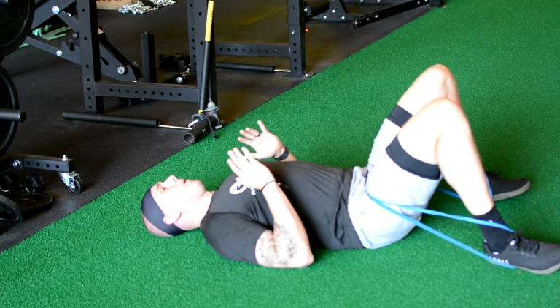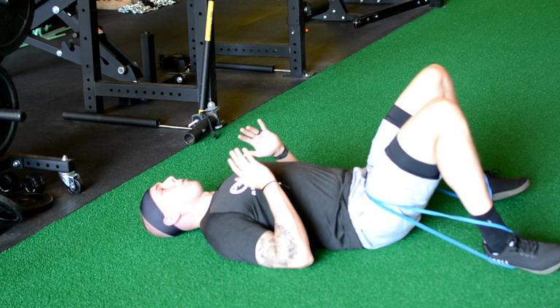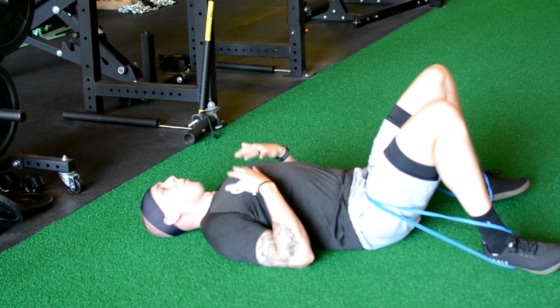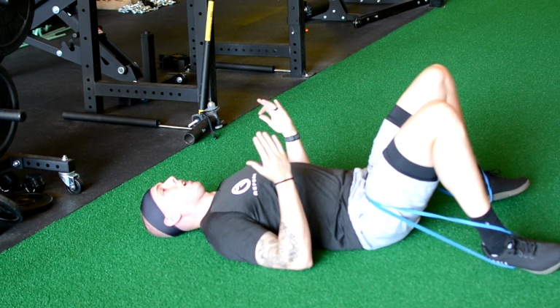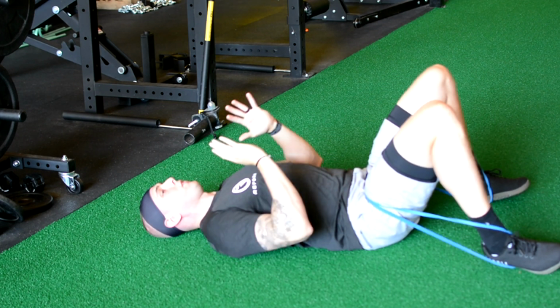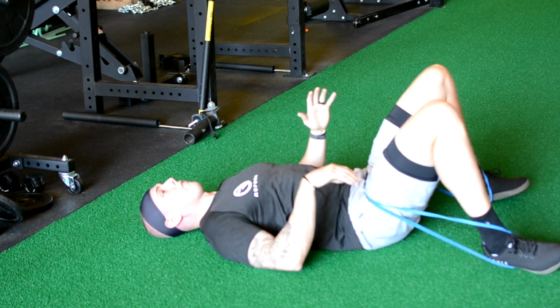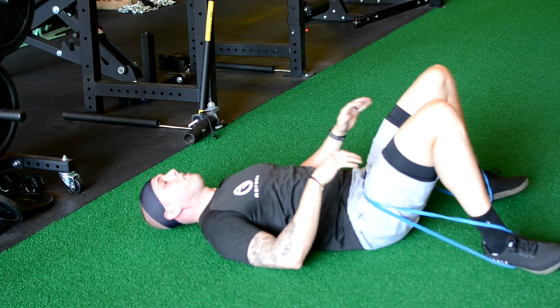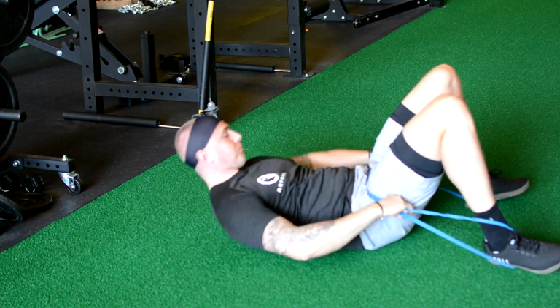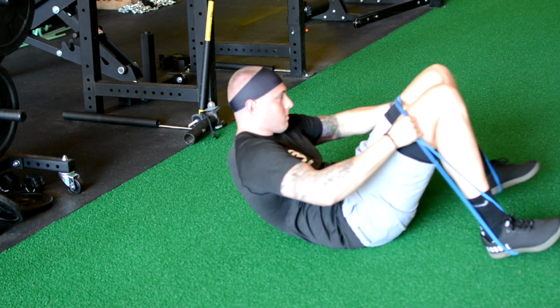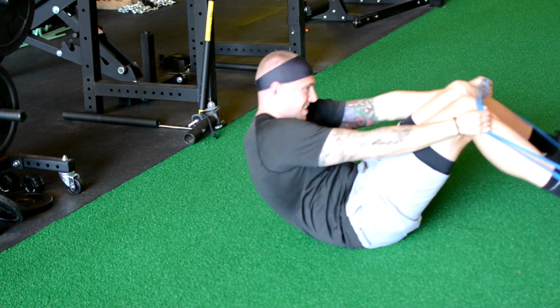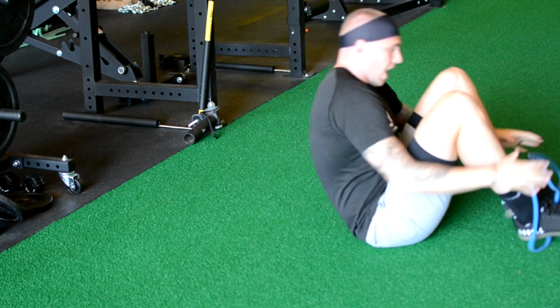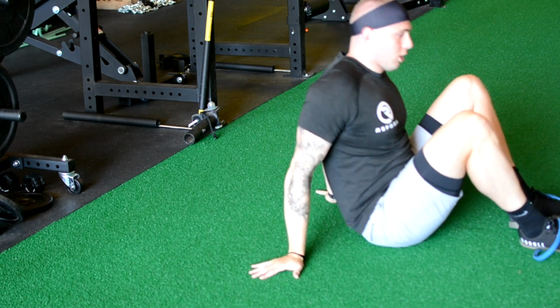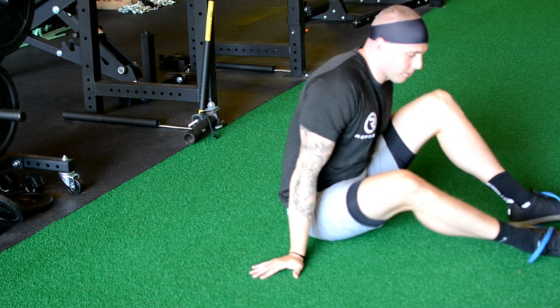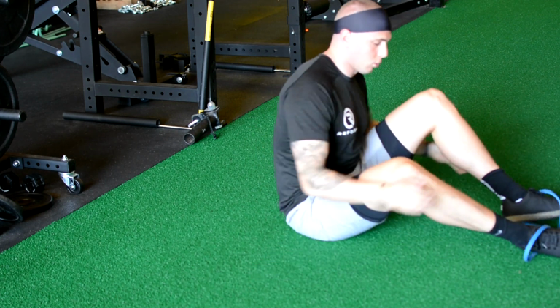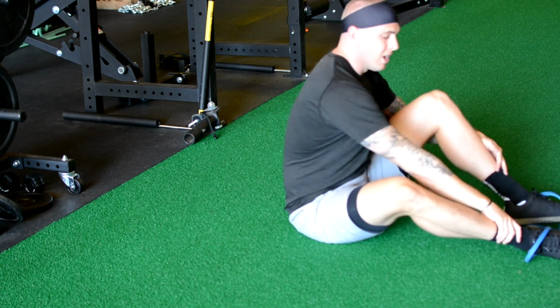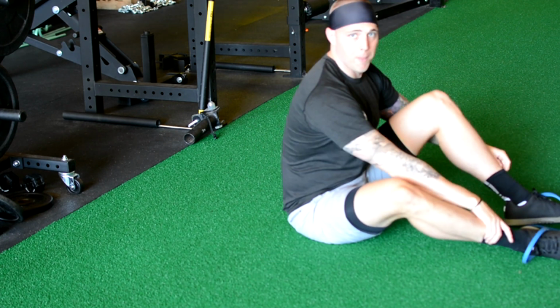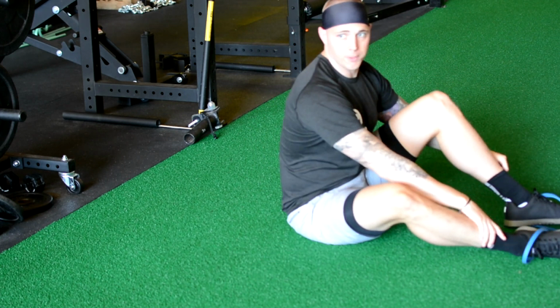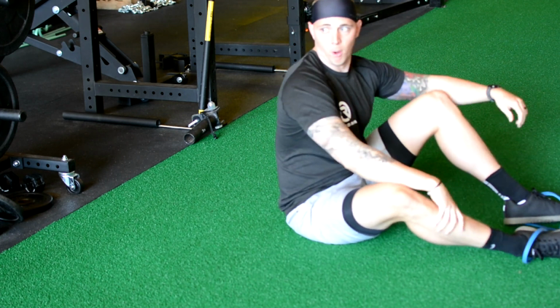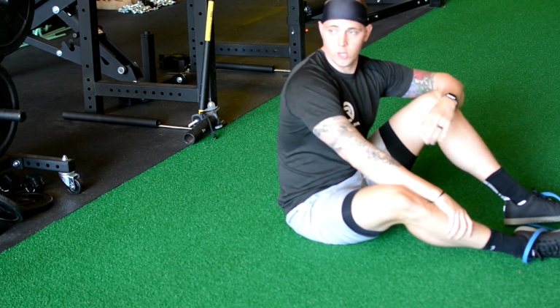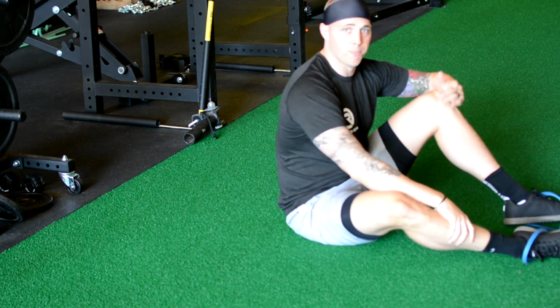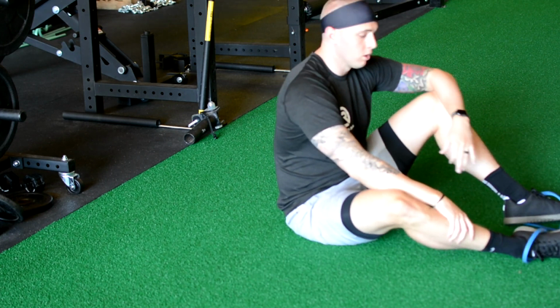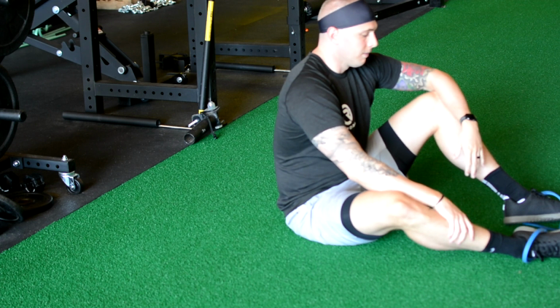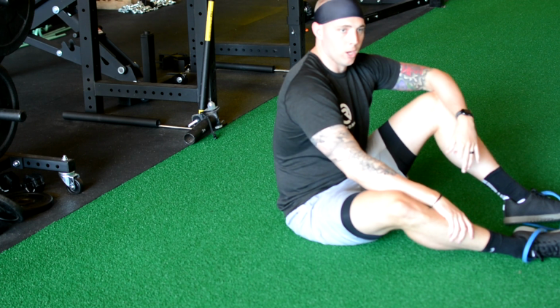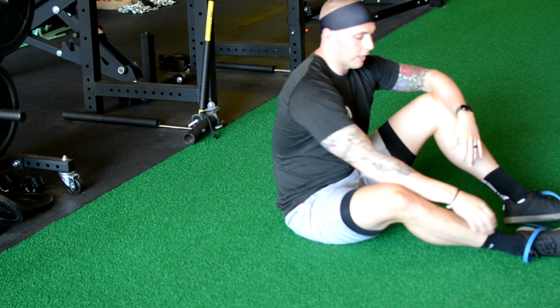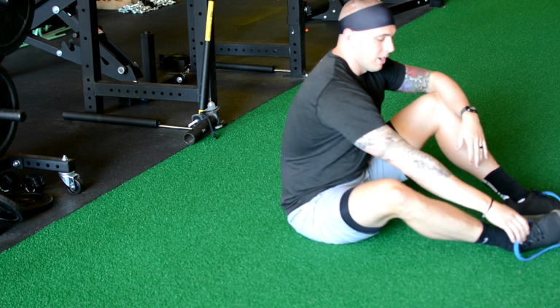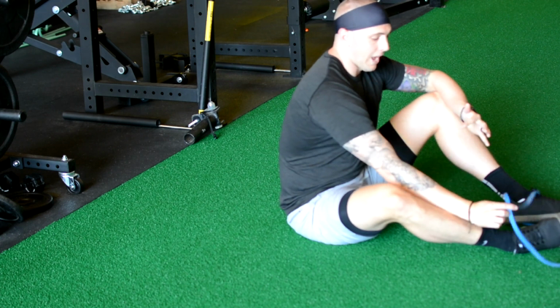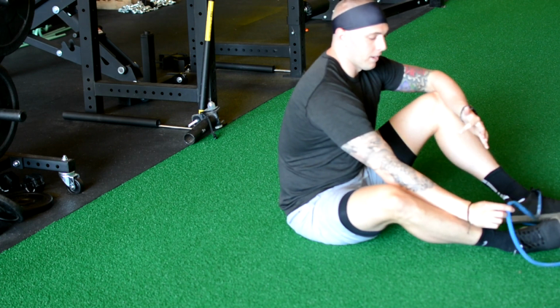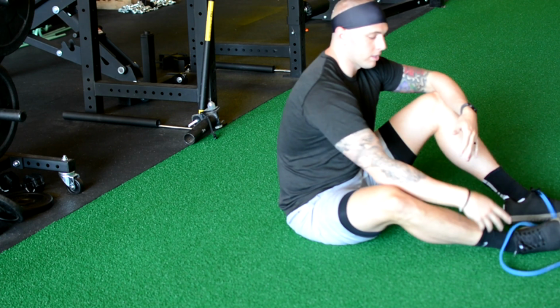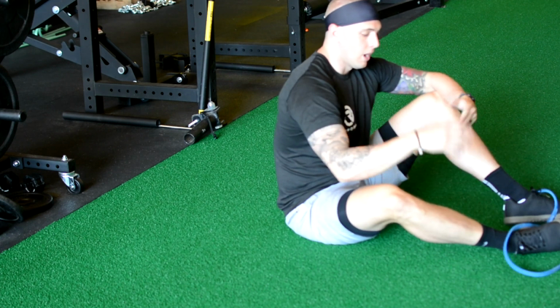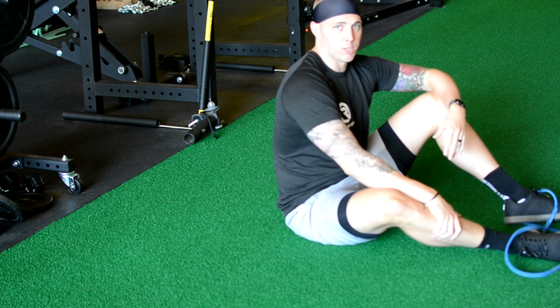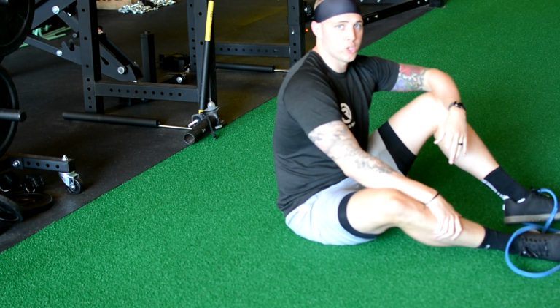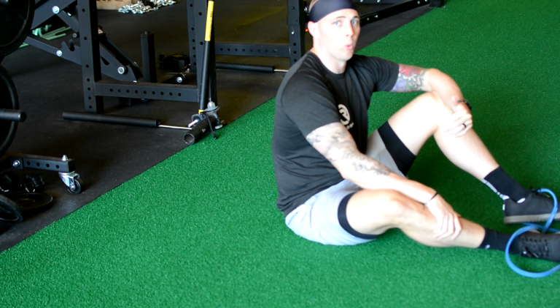Depending on how you're going to do it, I normally have clients do 15 to 25 of these. And what's also awesome about them is if you have a packed gym, you can't get a barbell, you don't have a hip thruster, dumbbells are taken — you can grab a heavy band and still get some good glute work in.